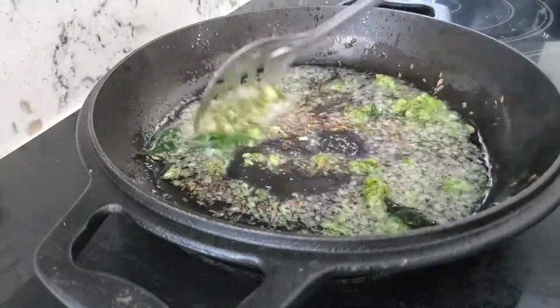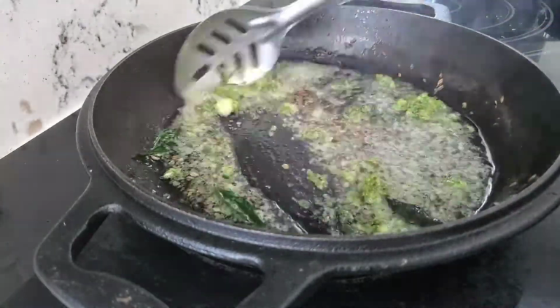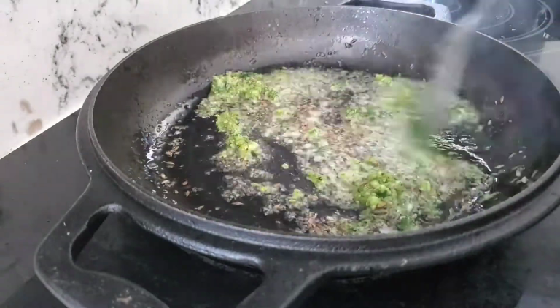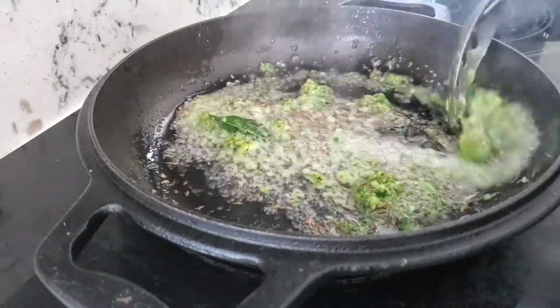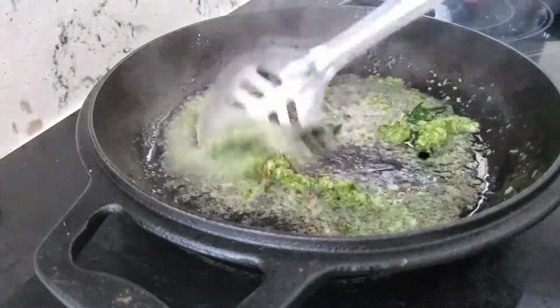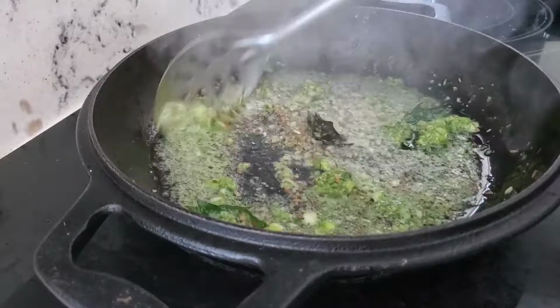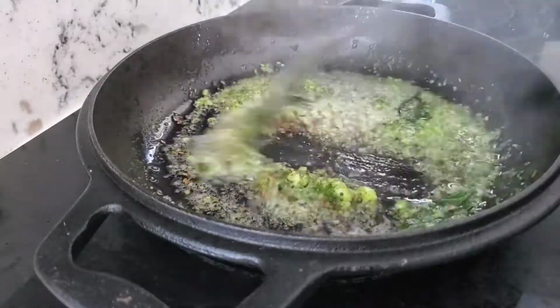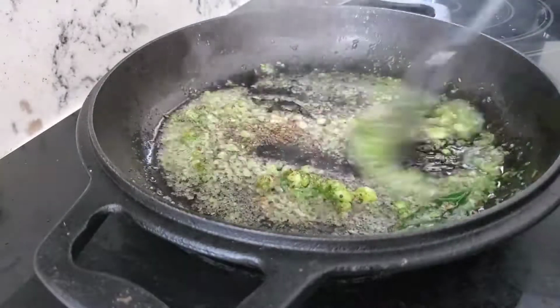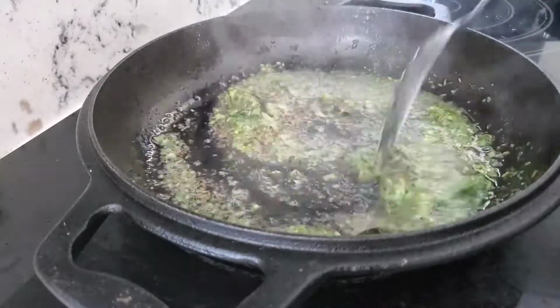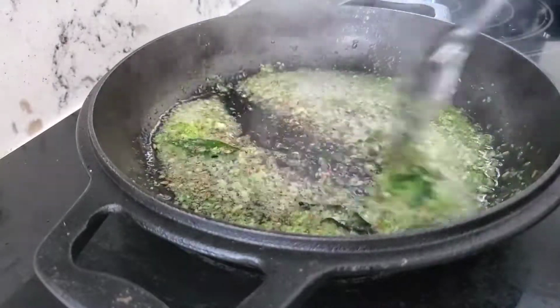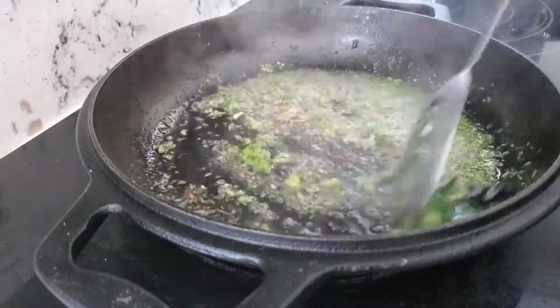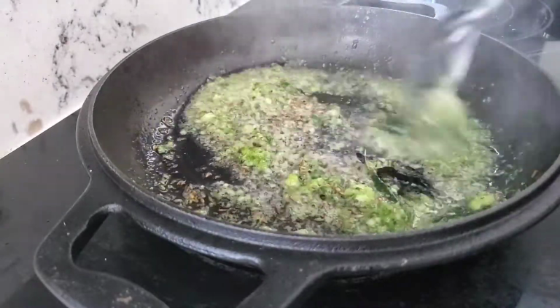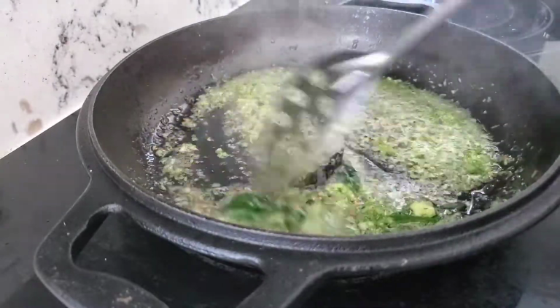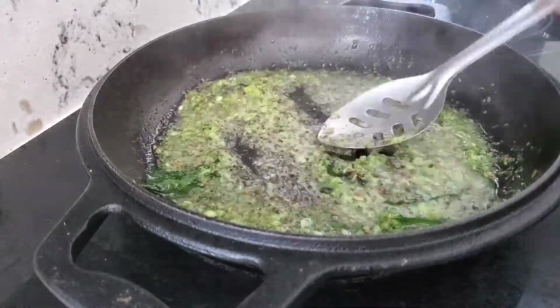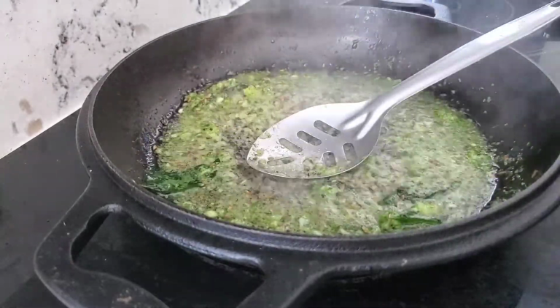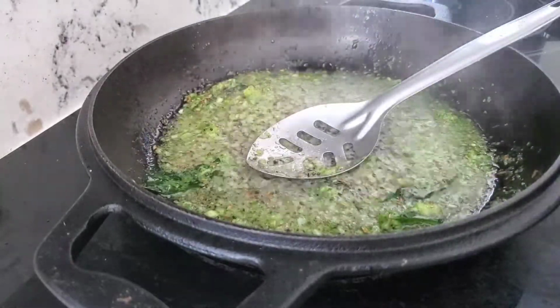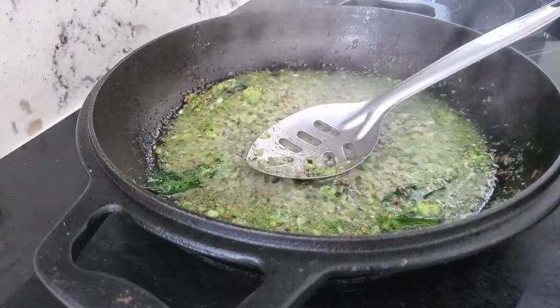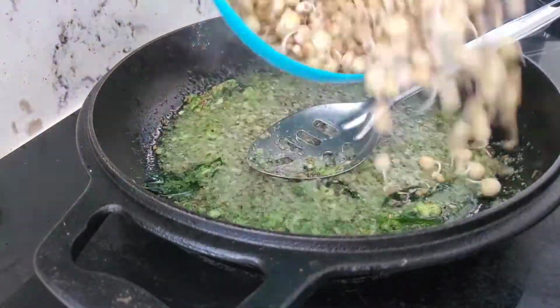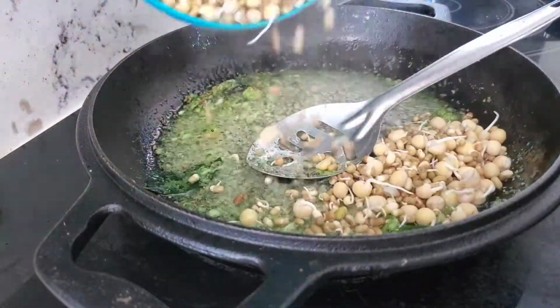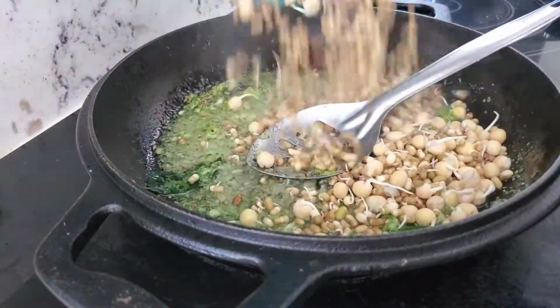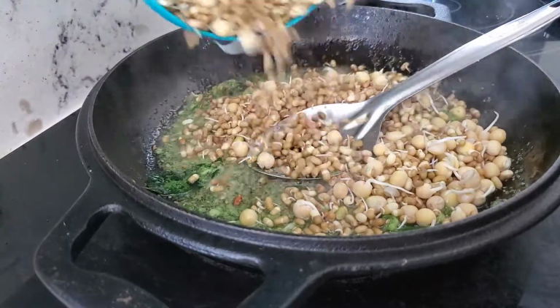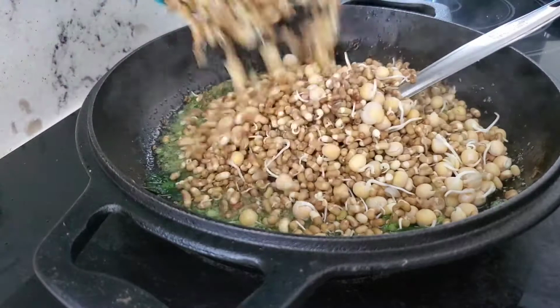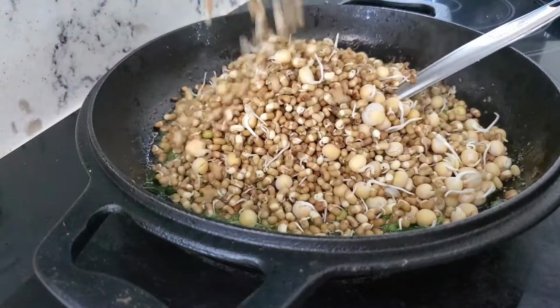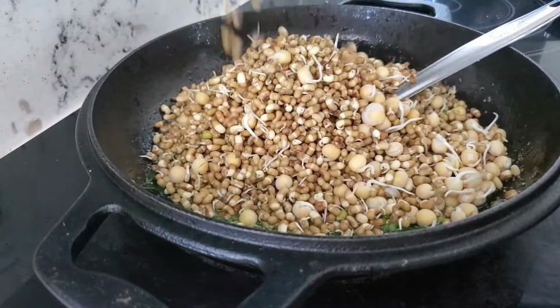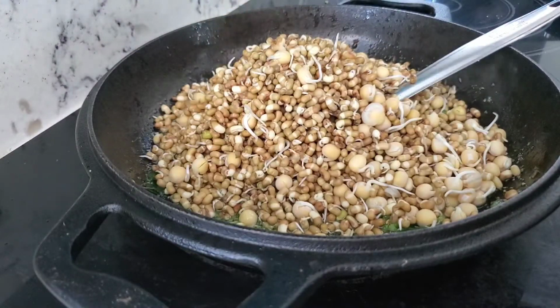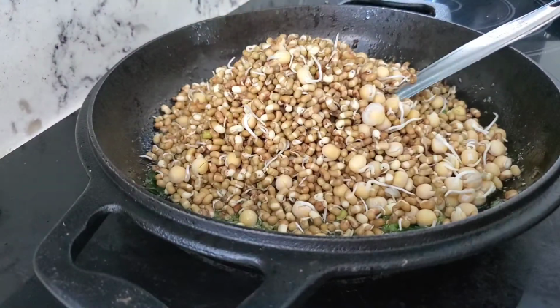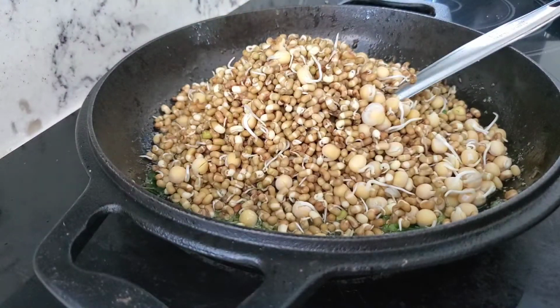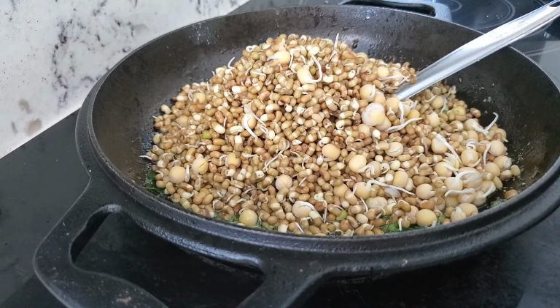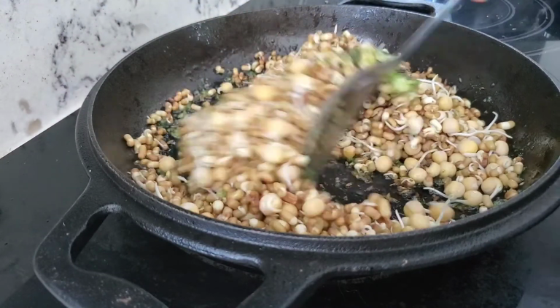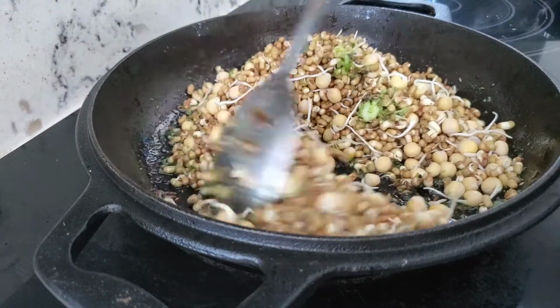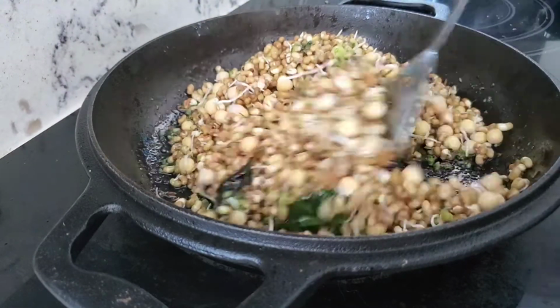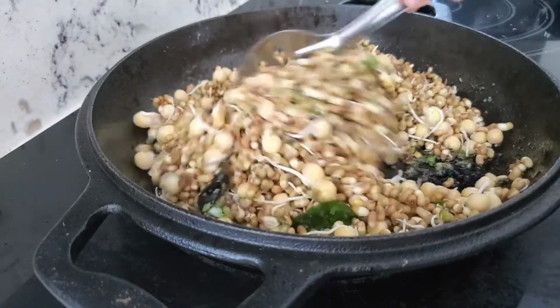Now add in our pulses. Here I am using sprouted moth beans, or matki, and white peas, or watana. Sauté it for a few minutes.